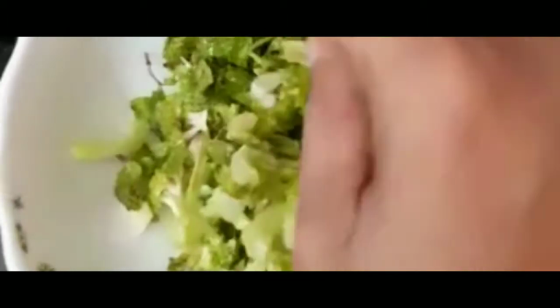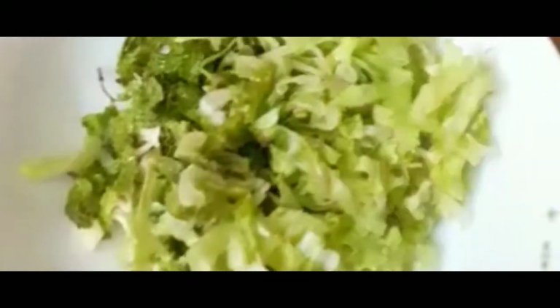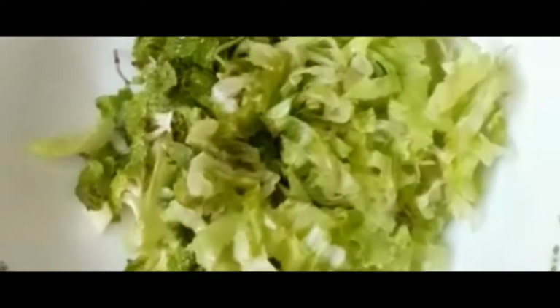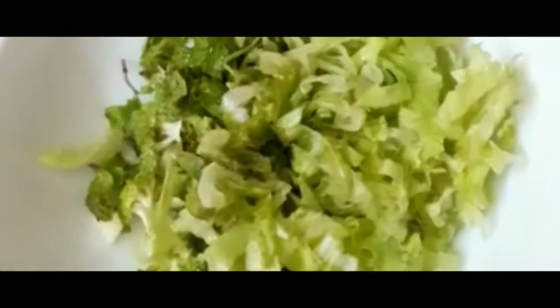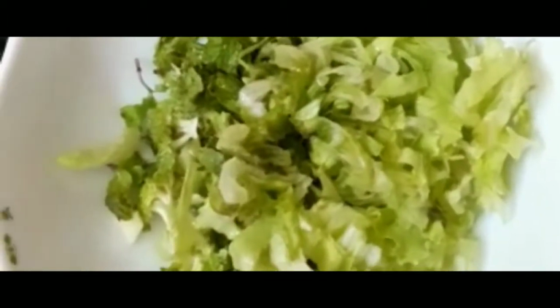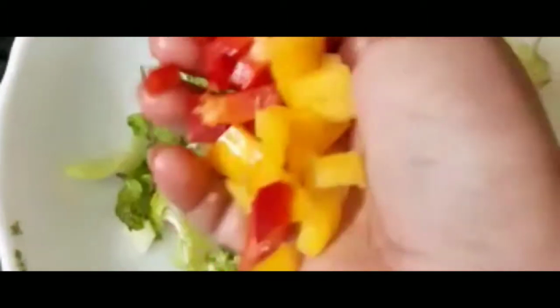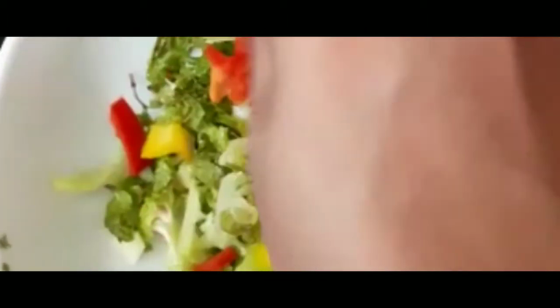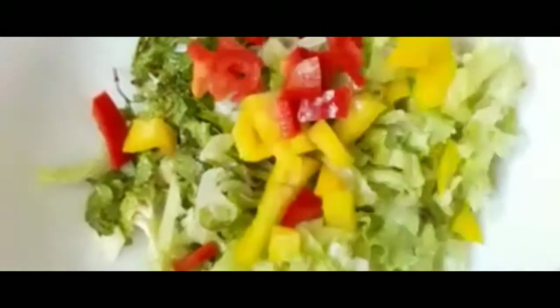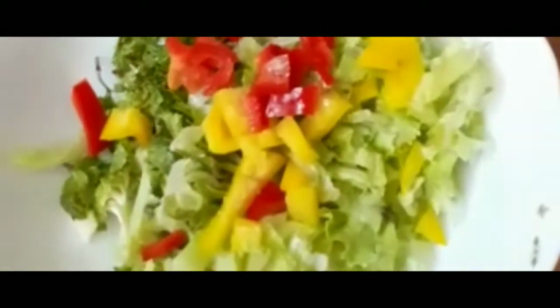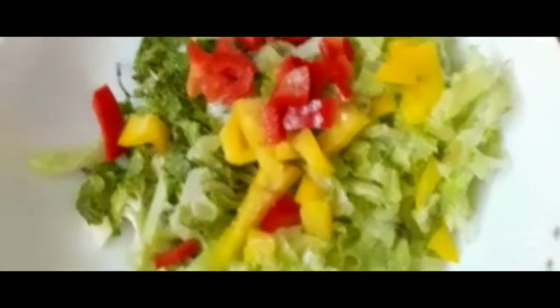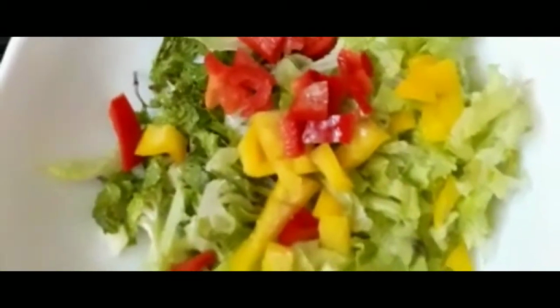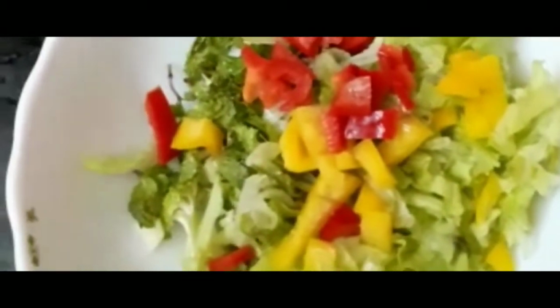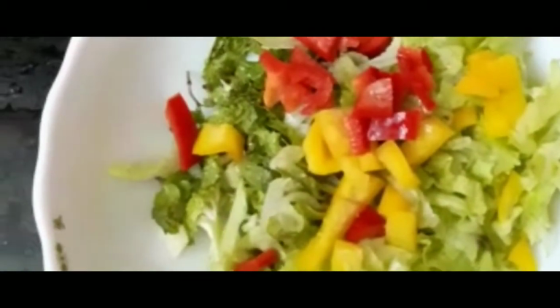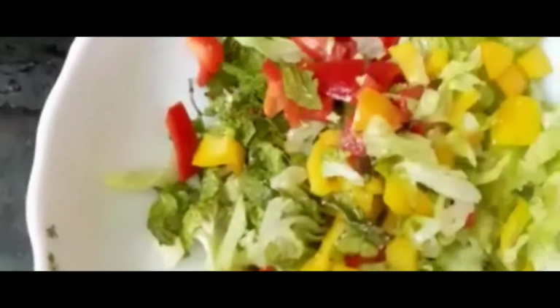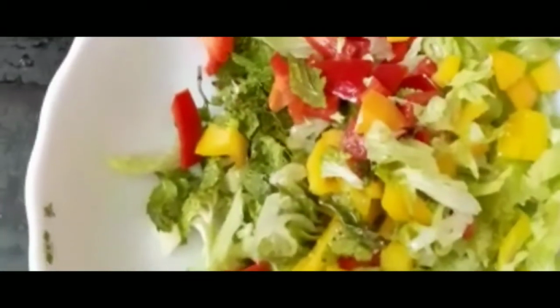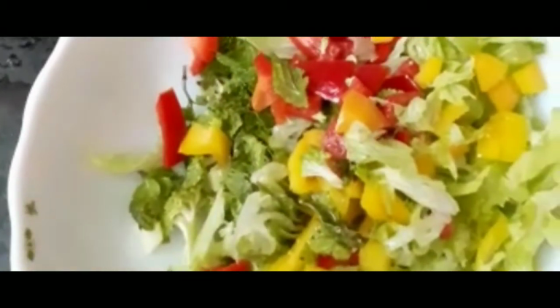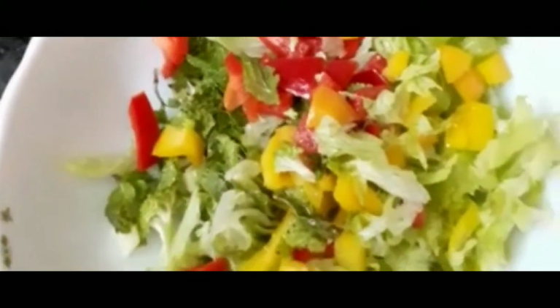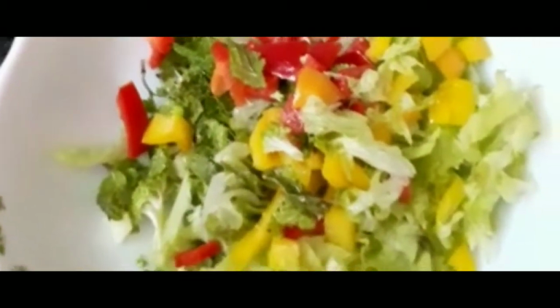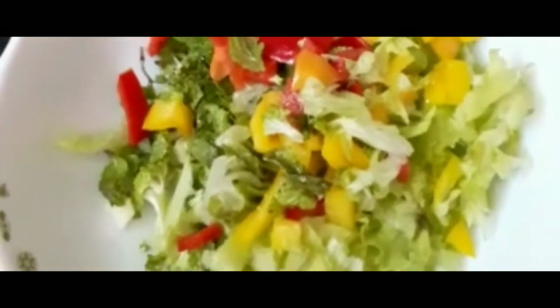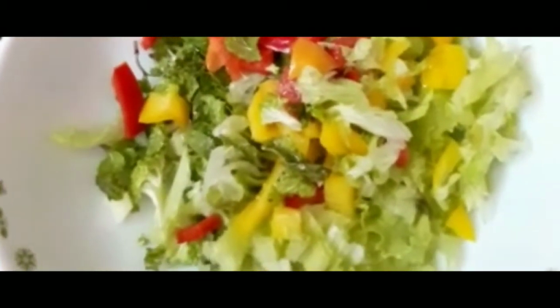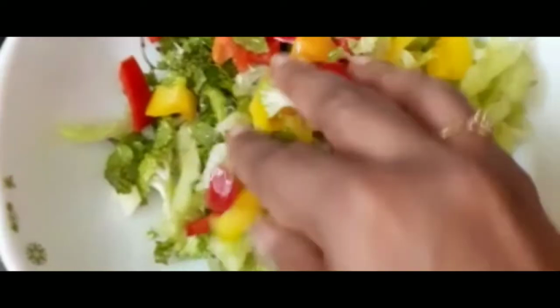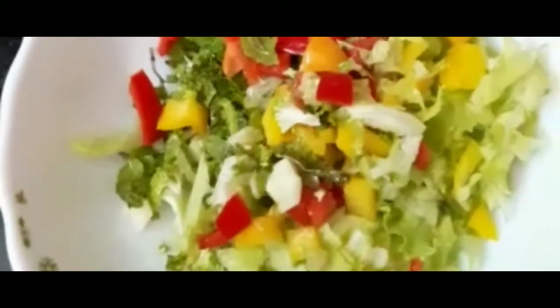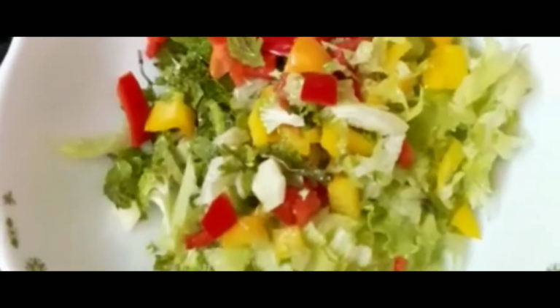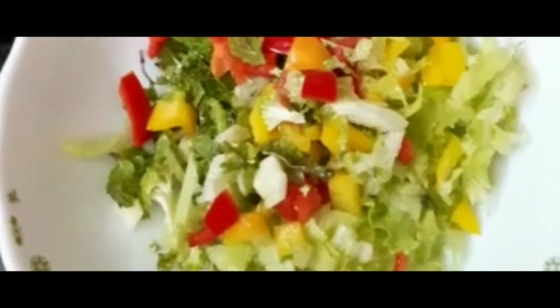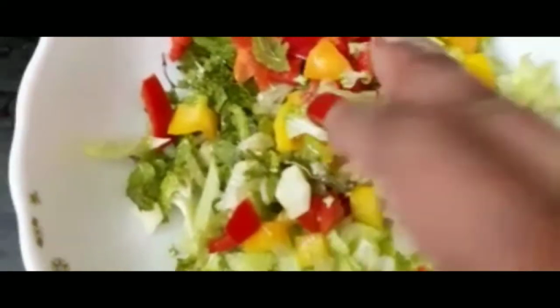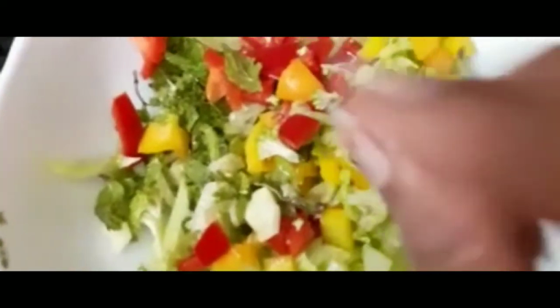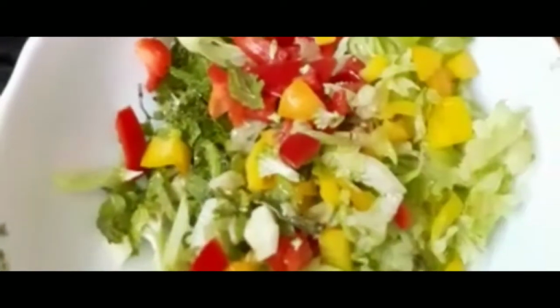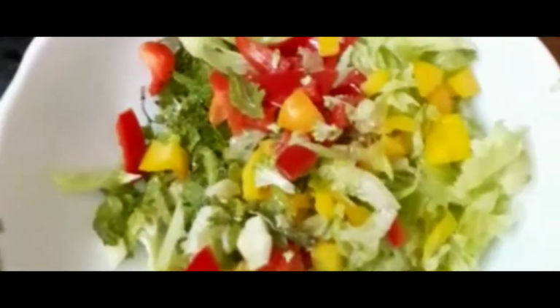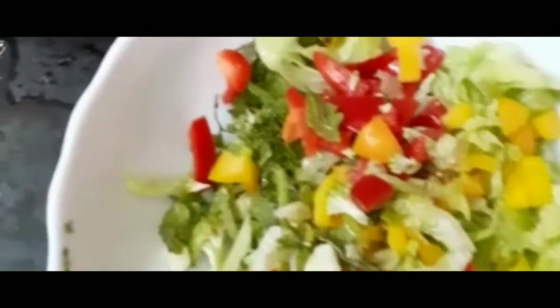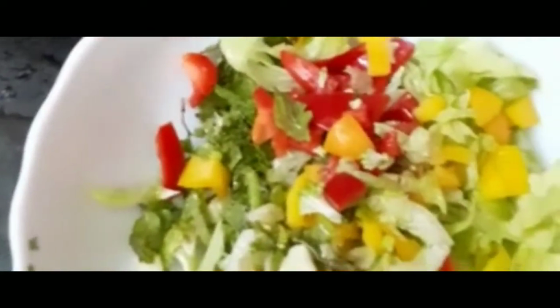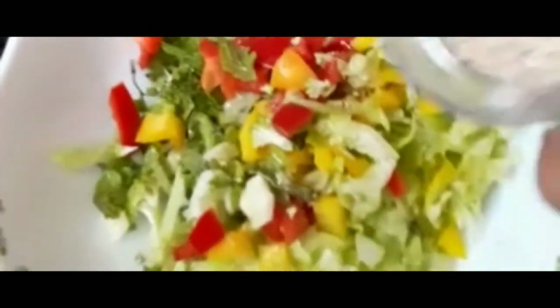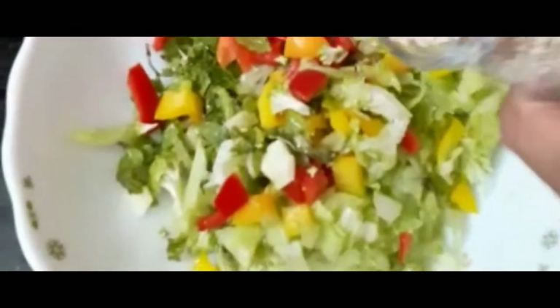It's very healthy. Let's add lettuce to the diet. Add 90% water and add vitamin C.